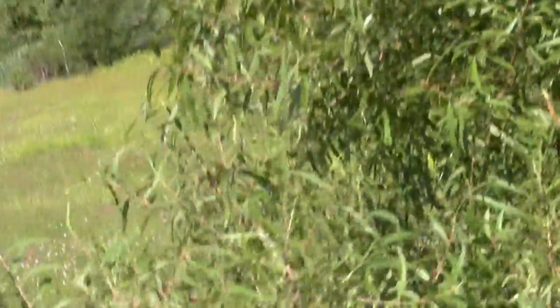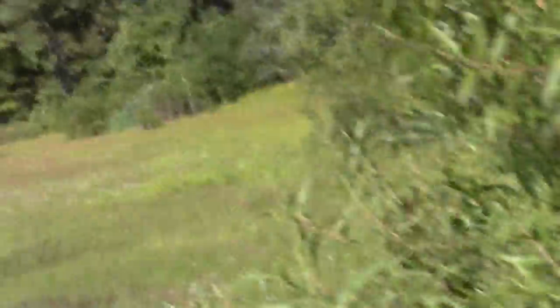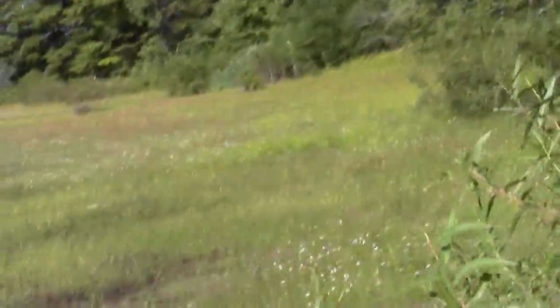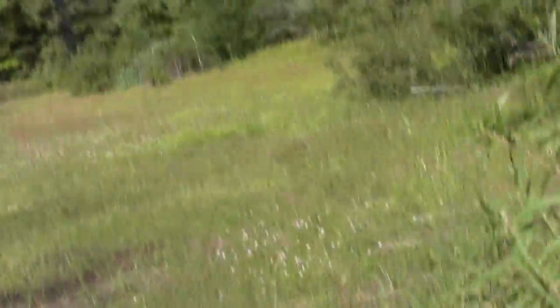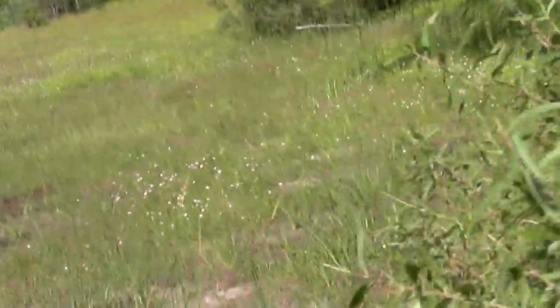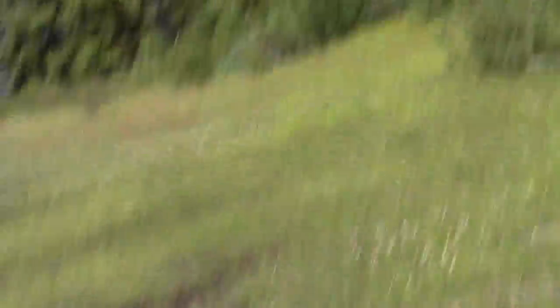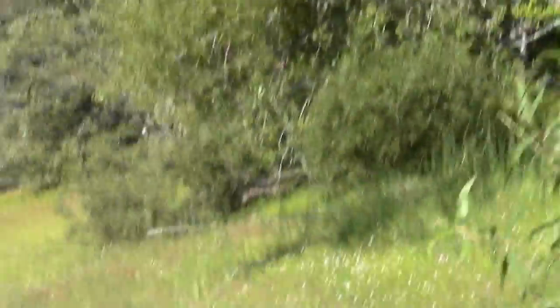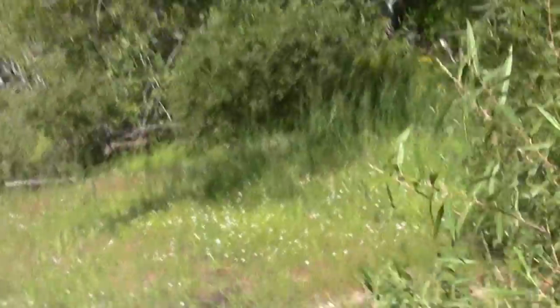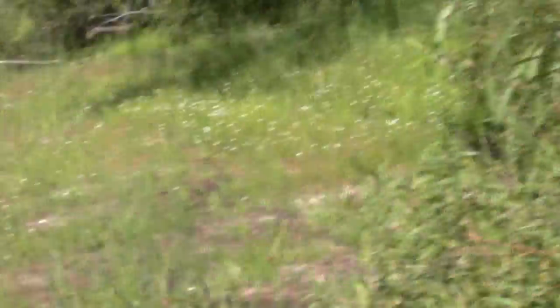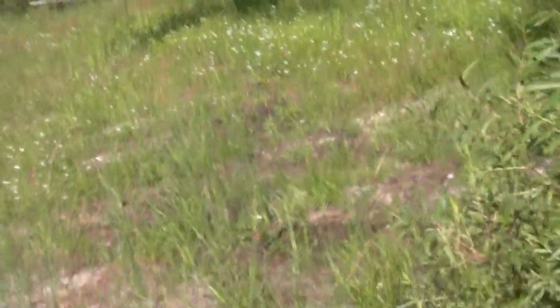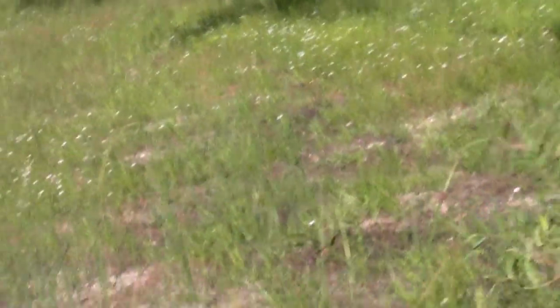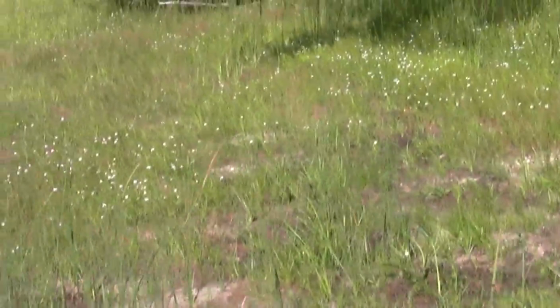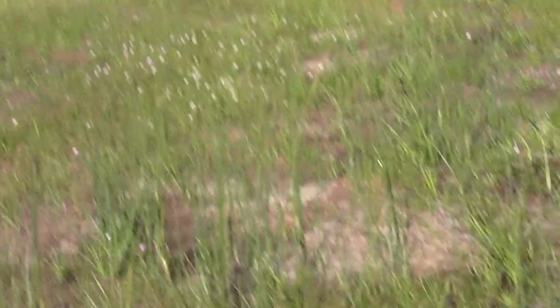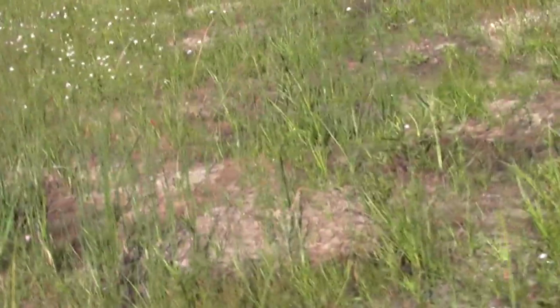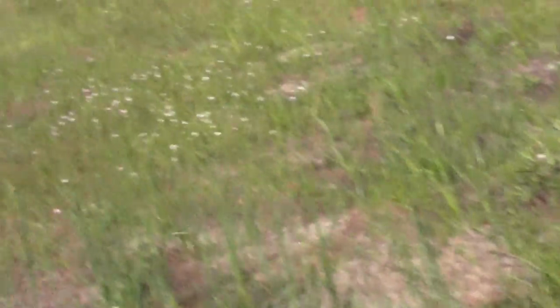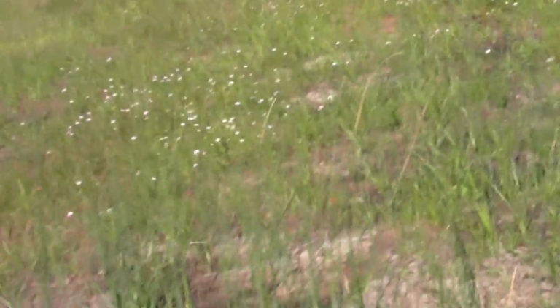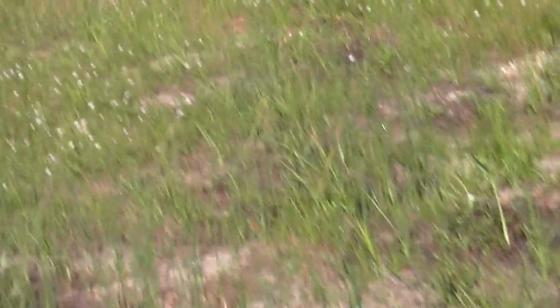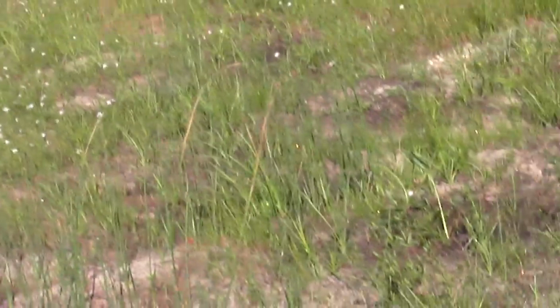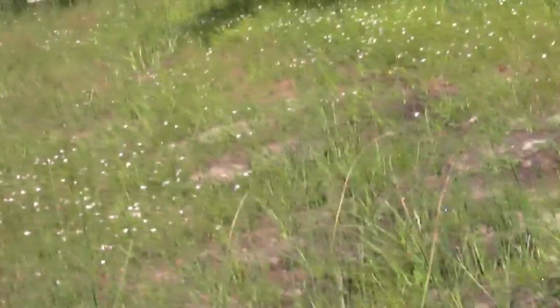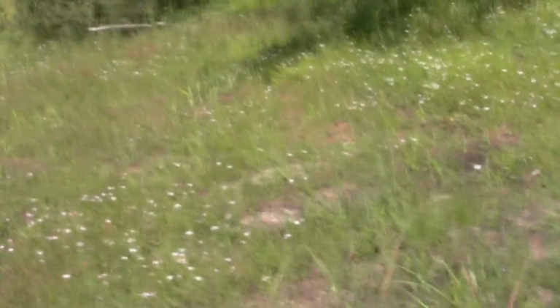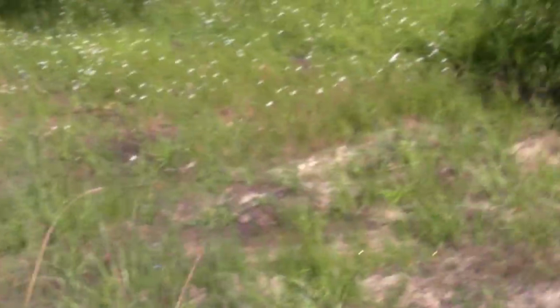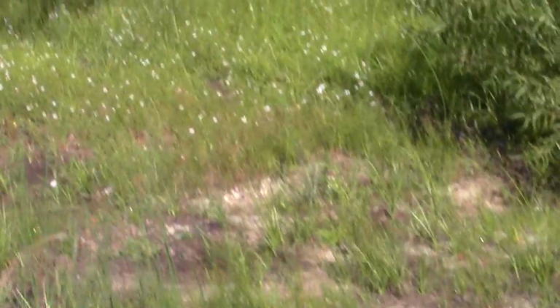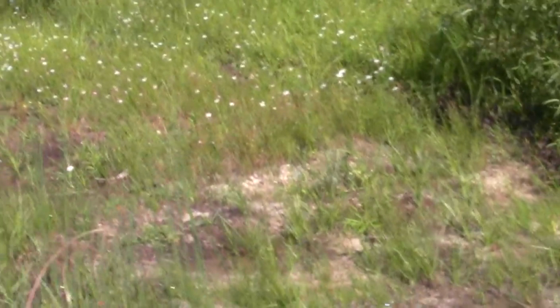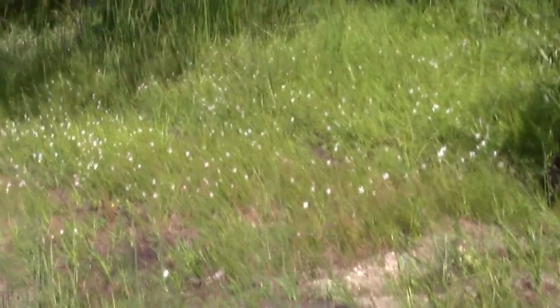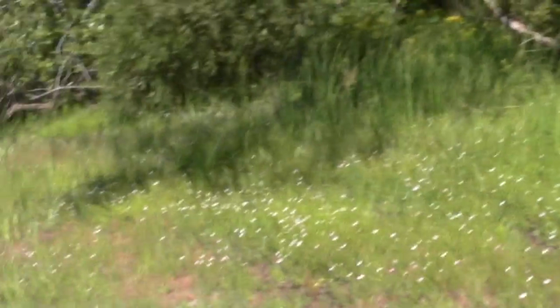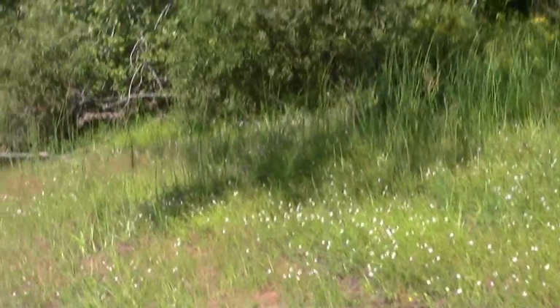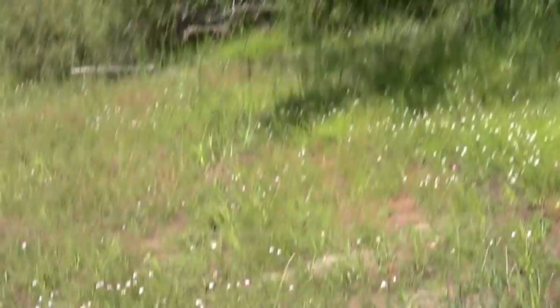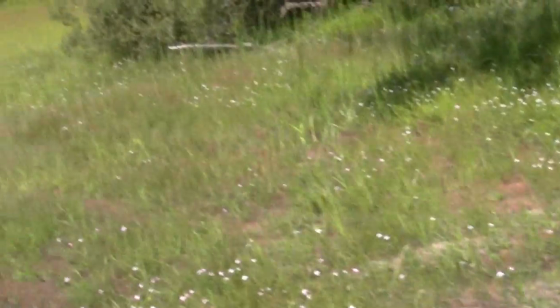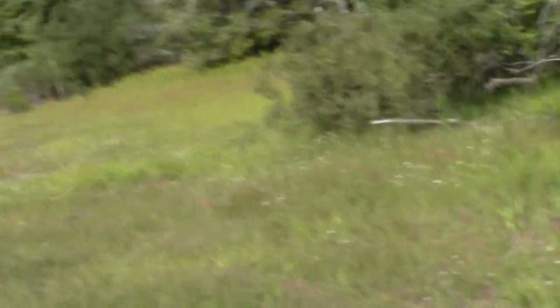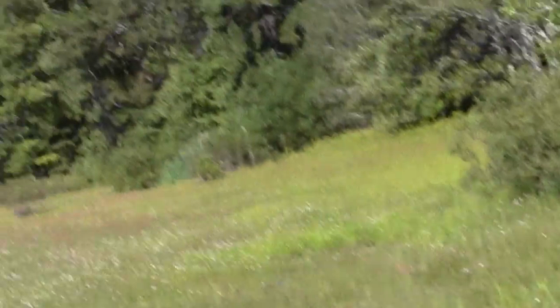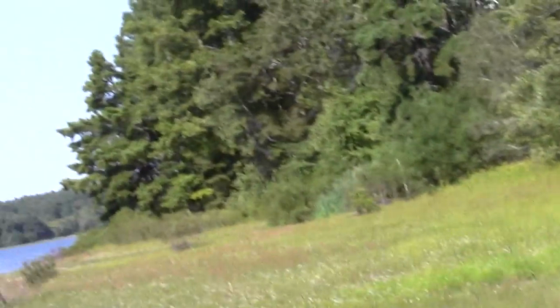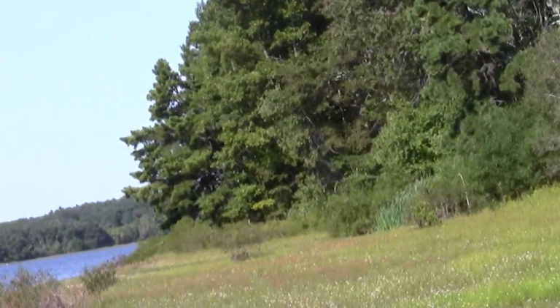Looks like old vehicle tracks of some kind. Deer footprints. What do you think — you think we'll find the trail again?